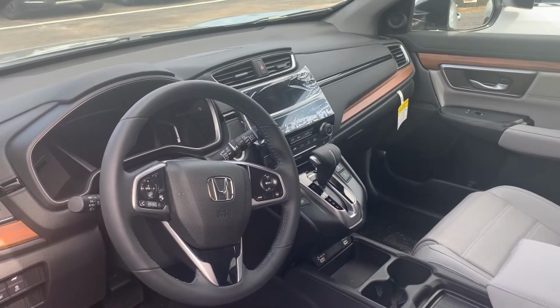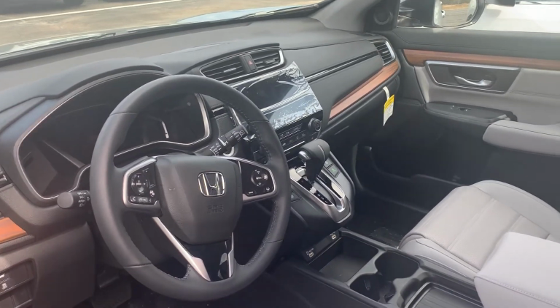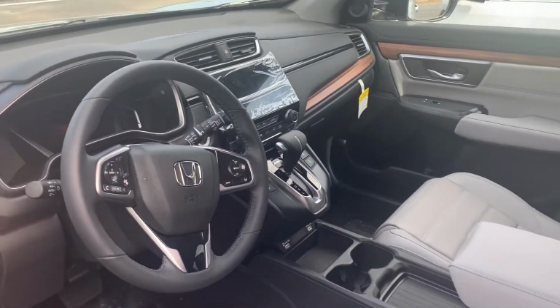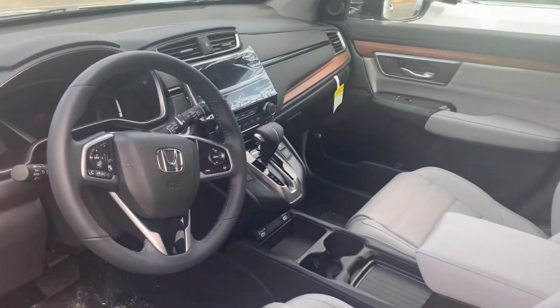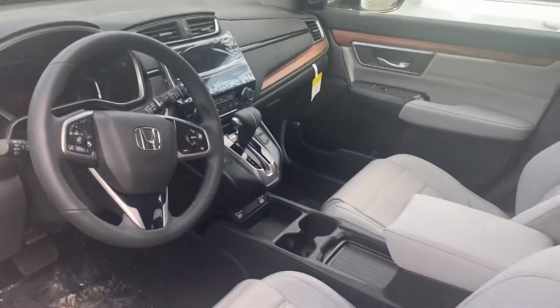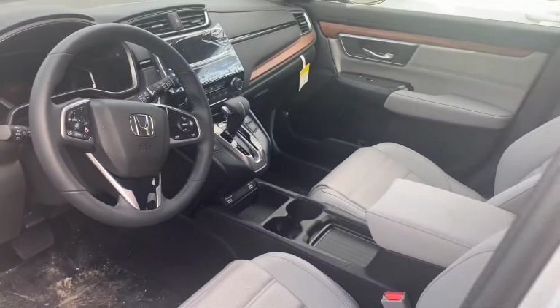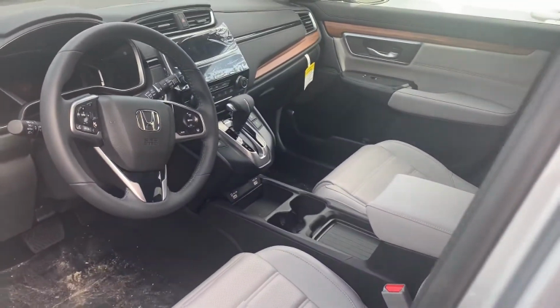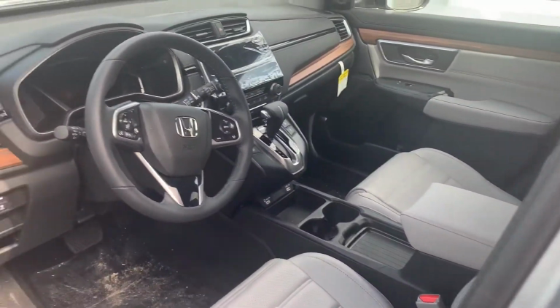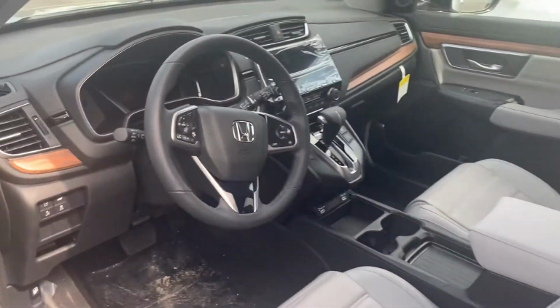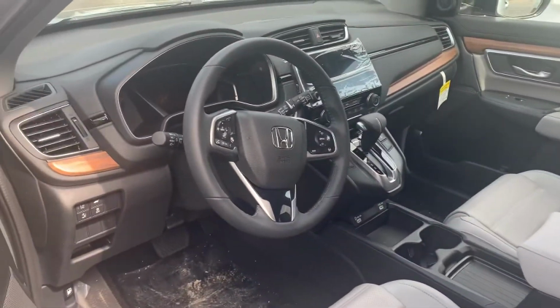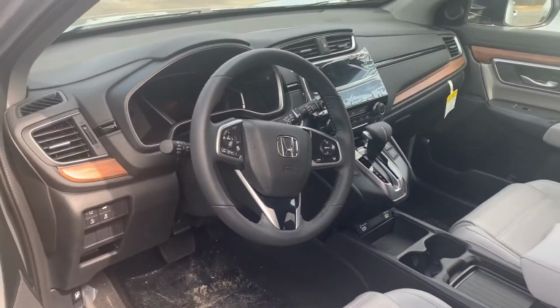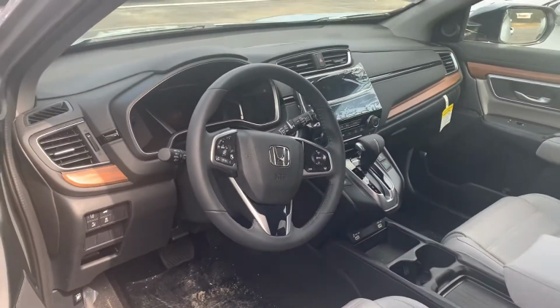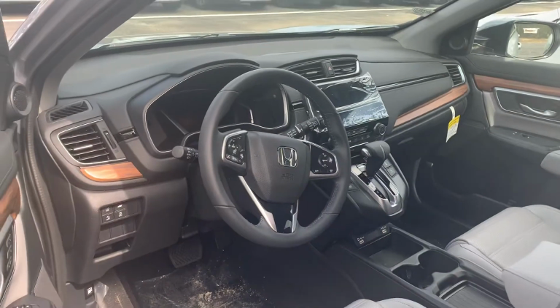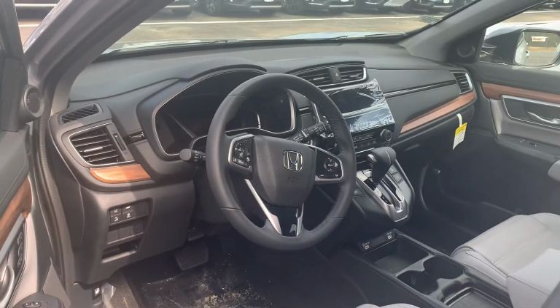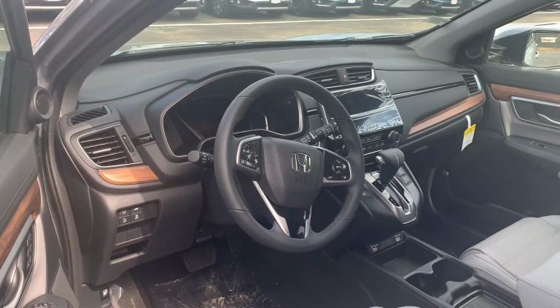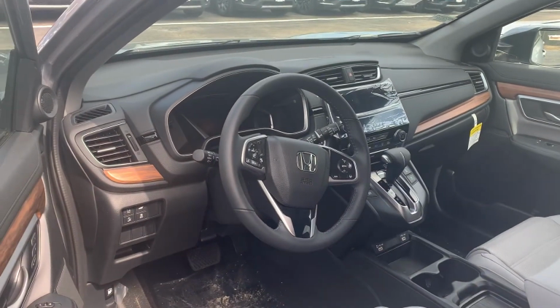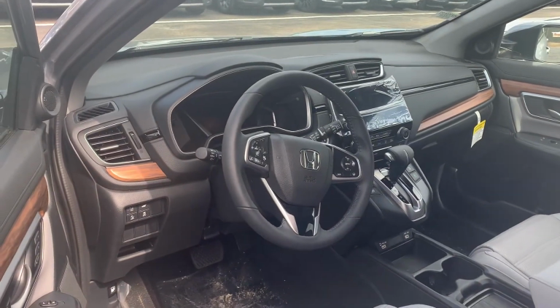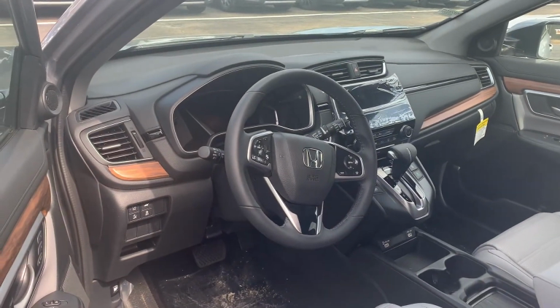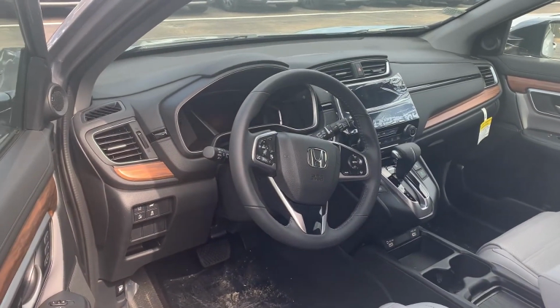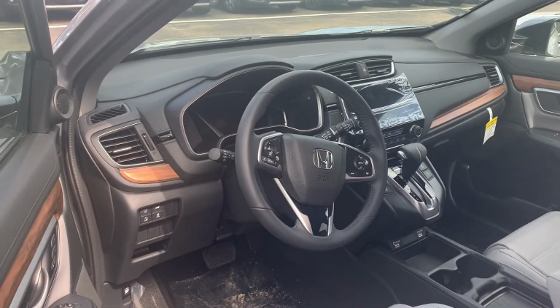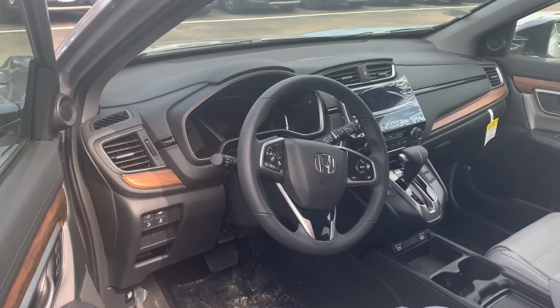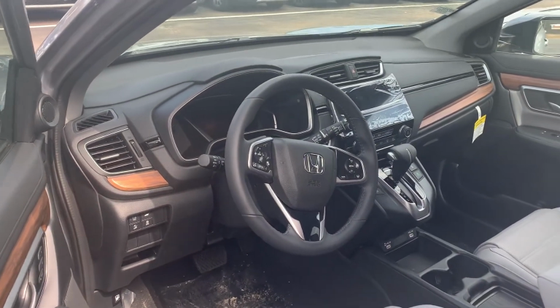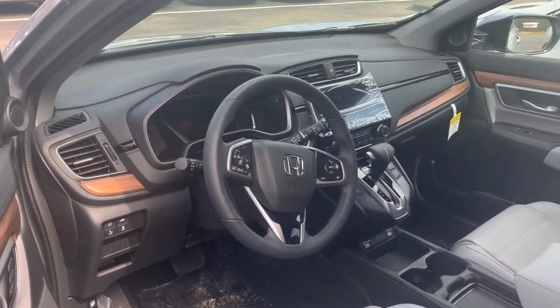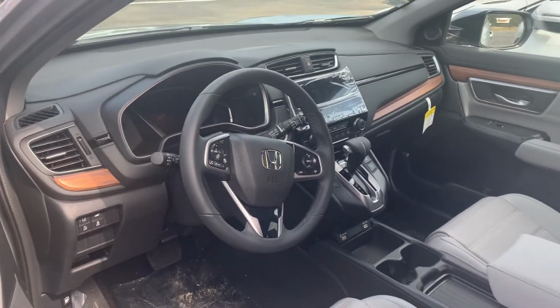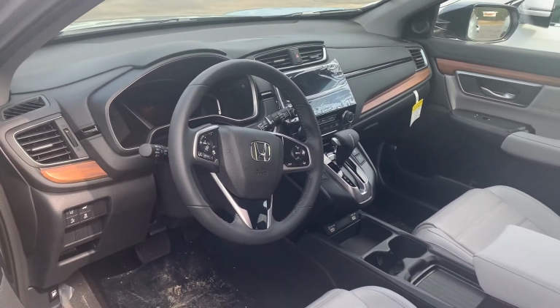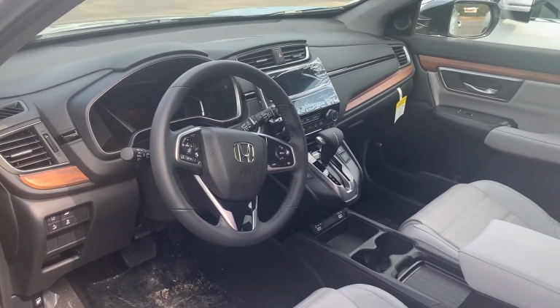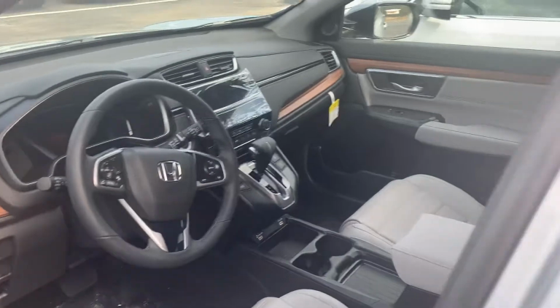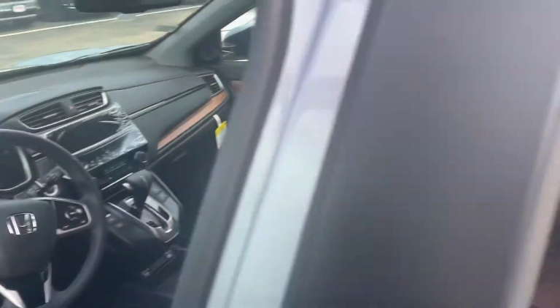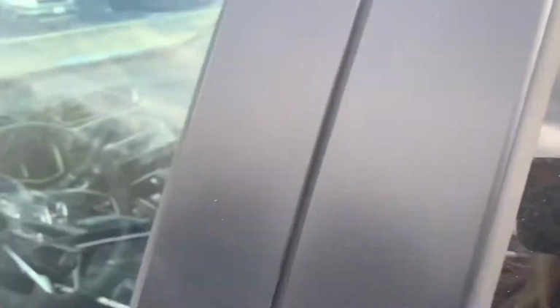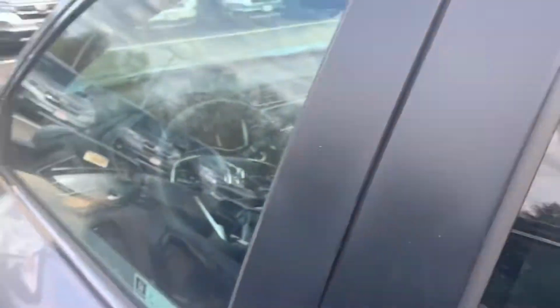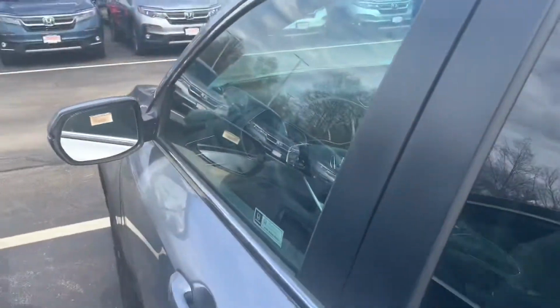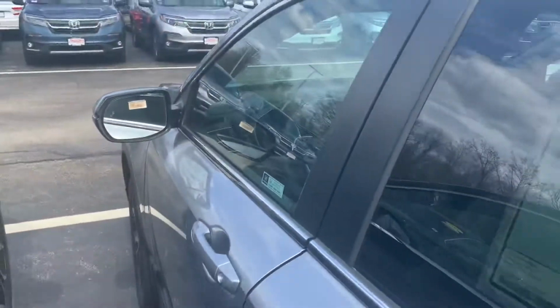It has leather, heated seats, and a sunroof. It also has sensing, so you have blind spot detection, lane keep assist, lane departure warning, adaptive cruise control, and forward collision mitigation braking.